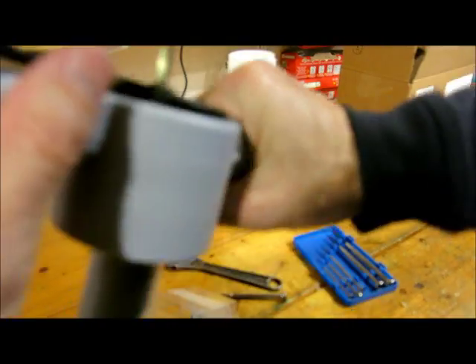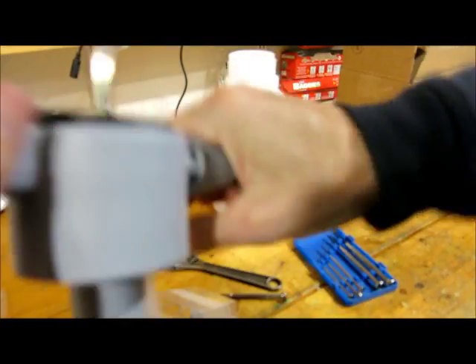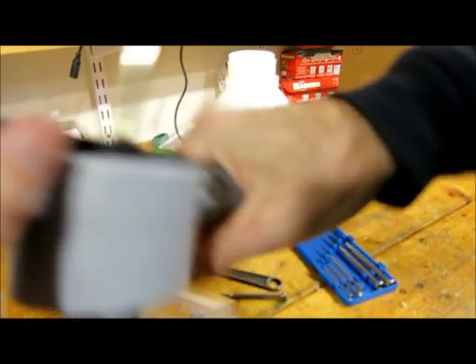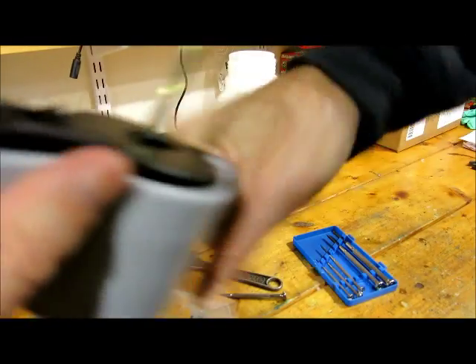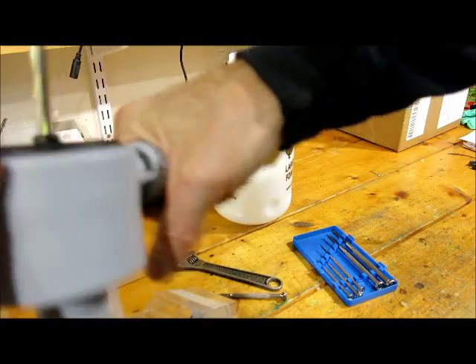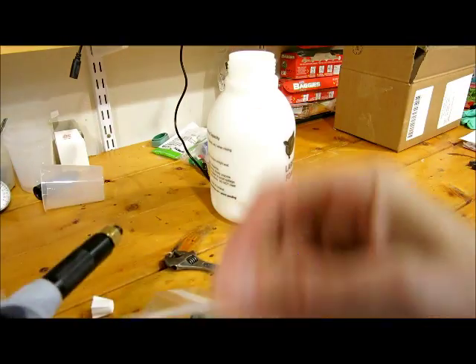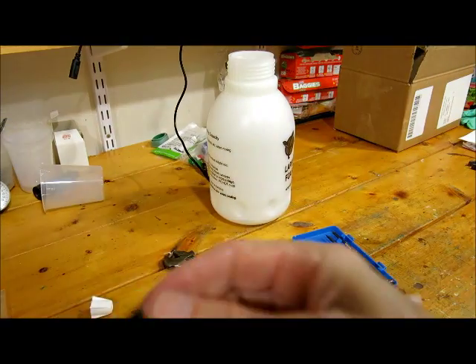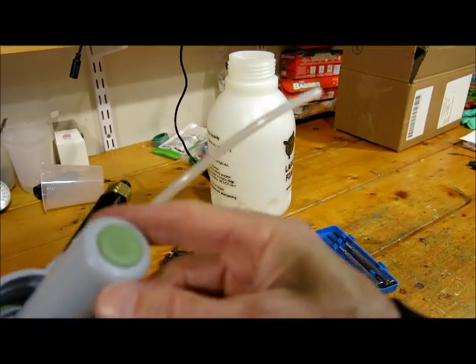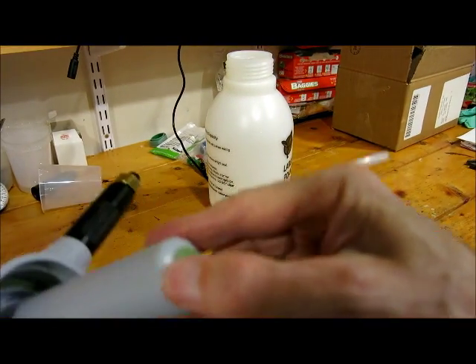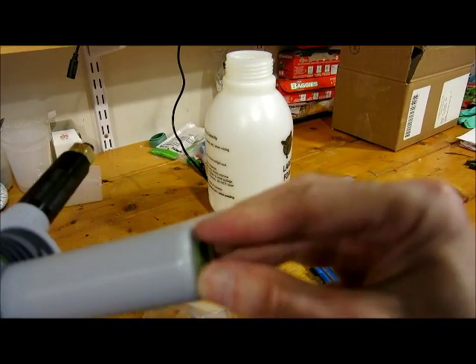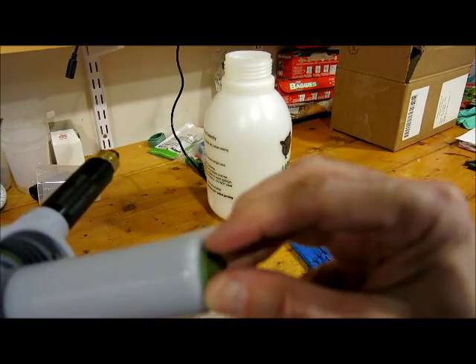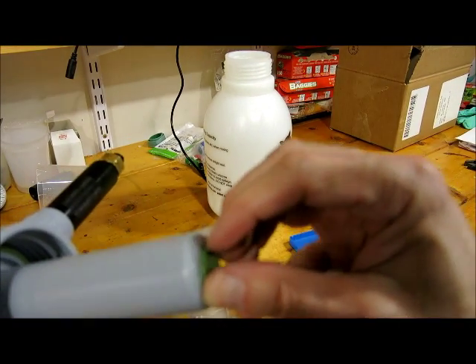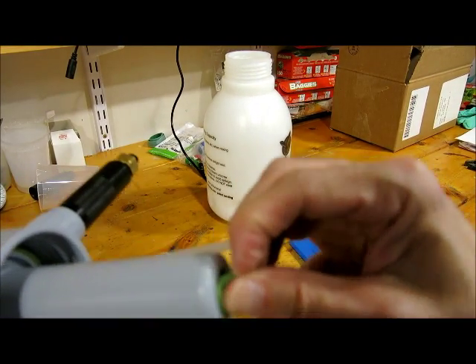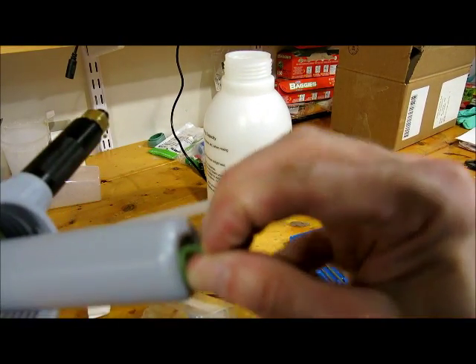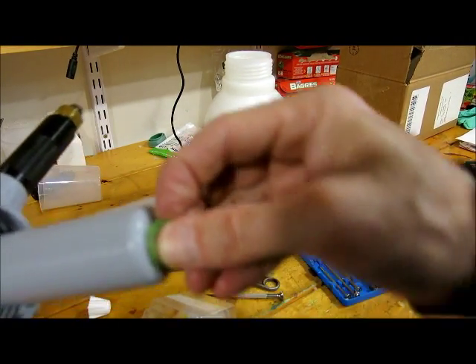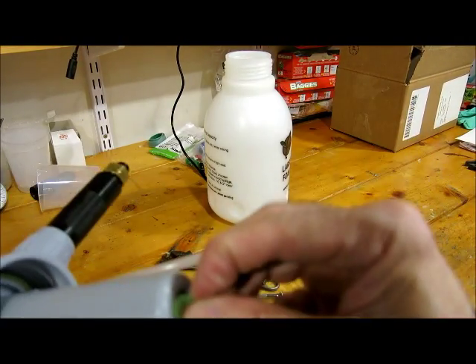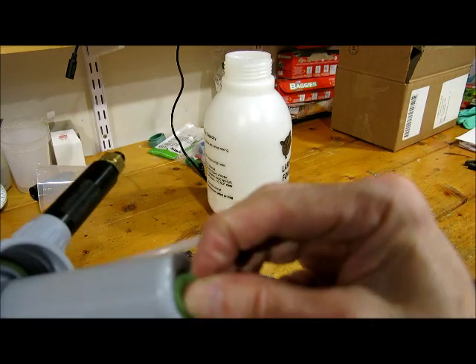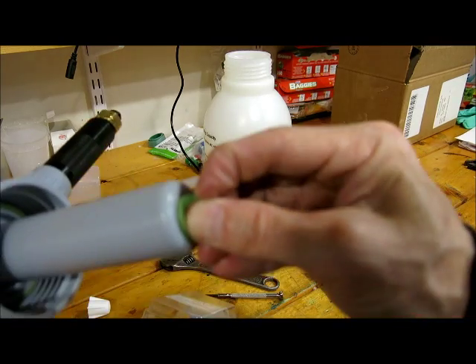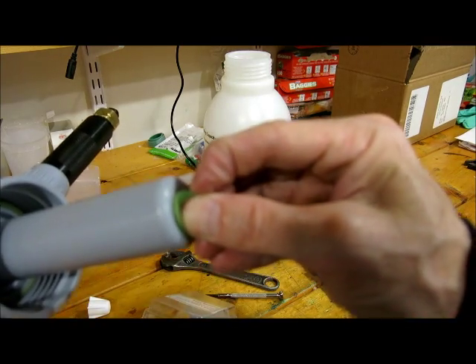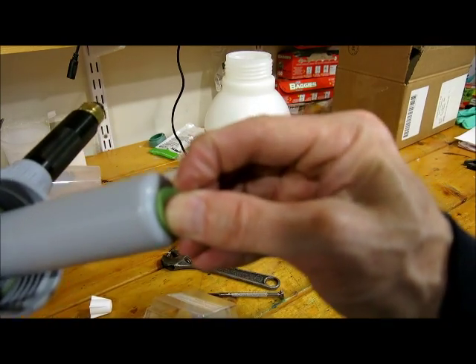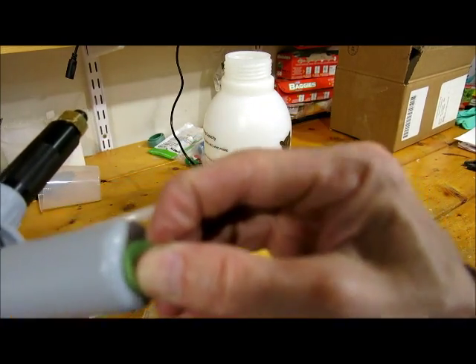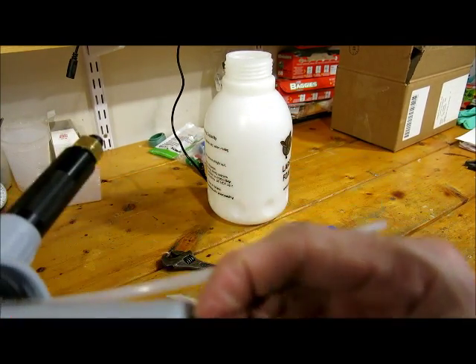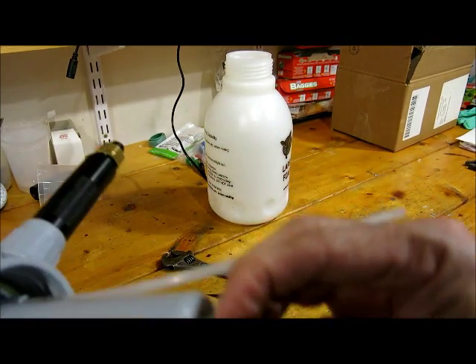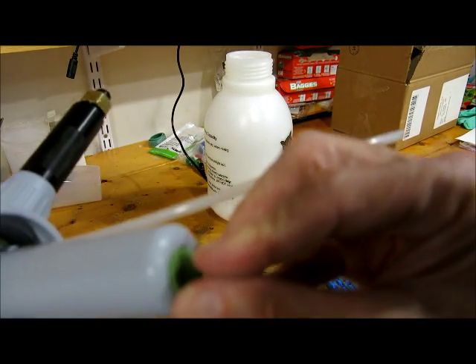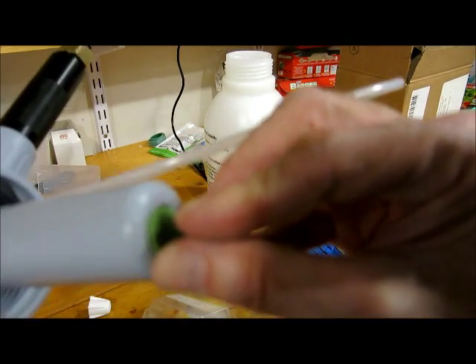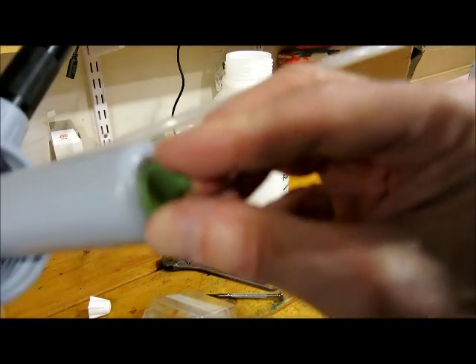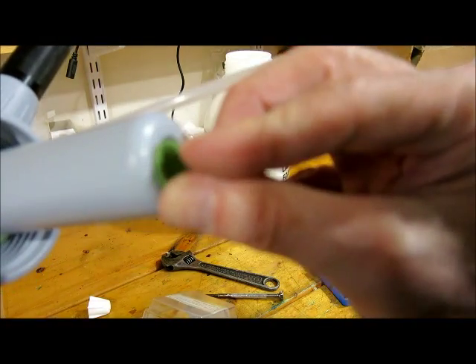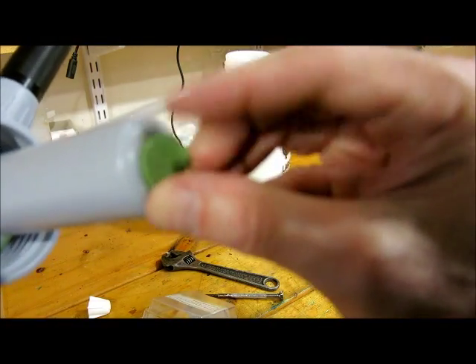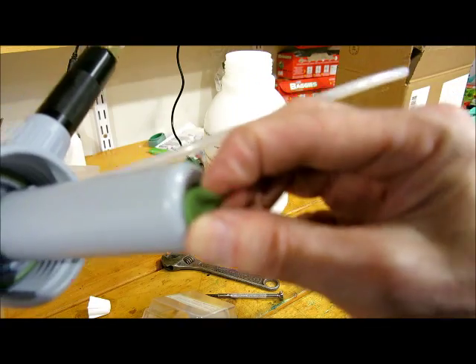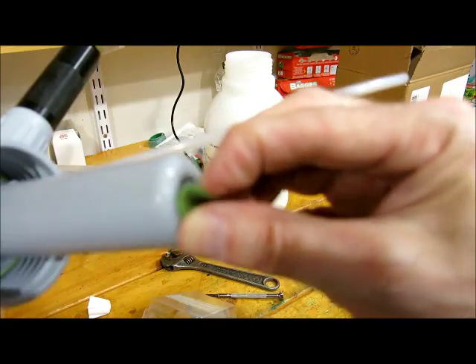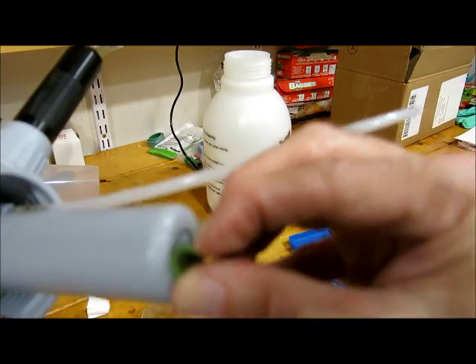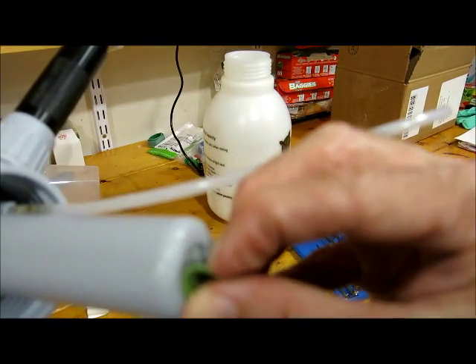And then you can replace the umbrella valve on the bottom. That's a little hard to get off, but just rip that off like that. It doesn't matter if you damage it as long as you're replacing it. Just make sure you get the little nib off of there.